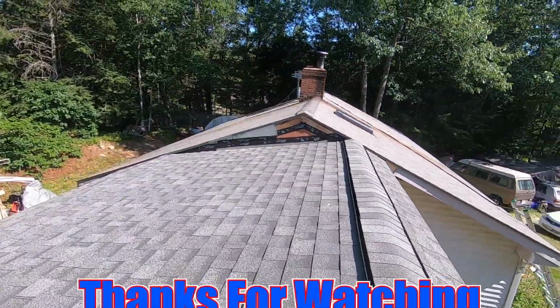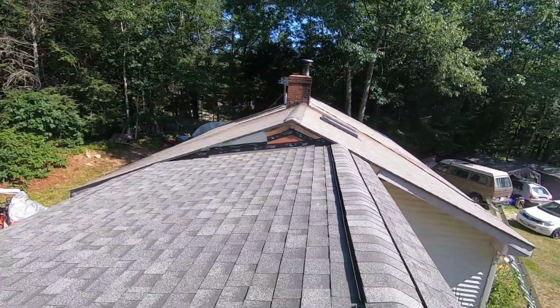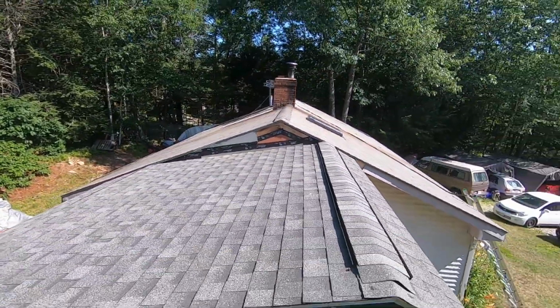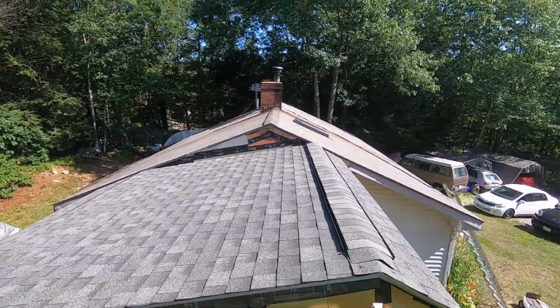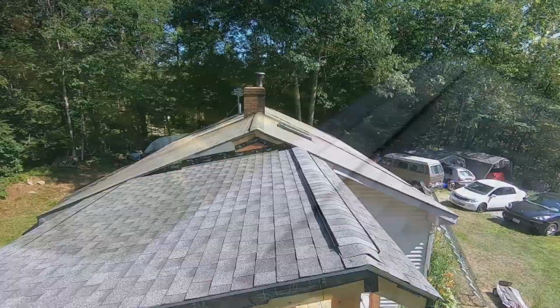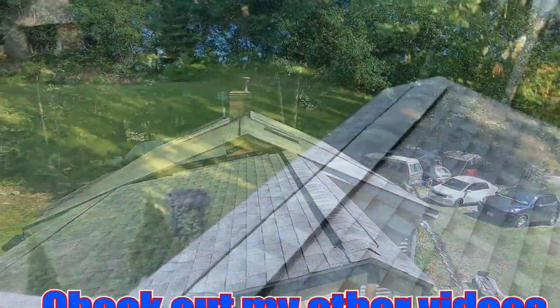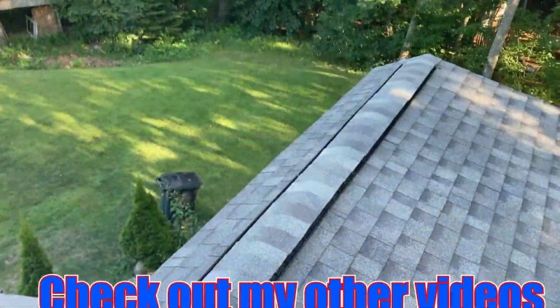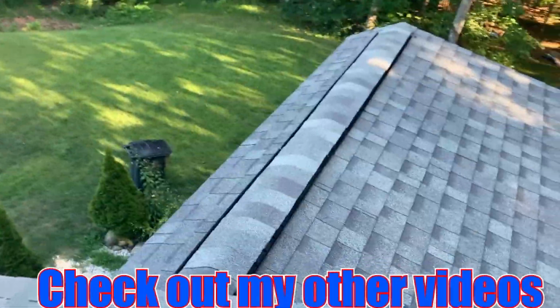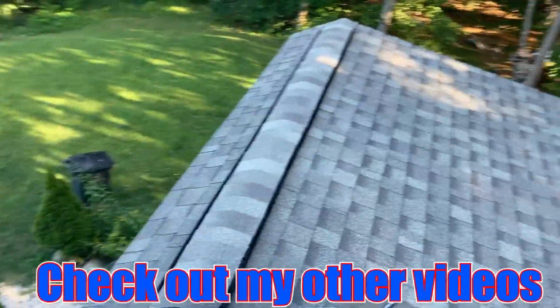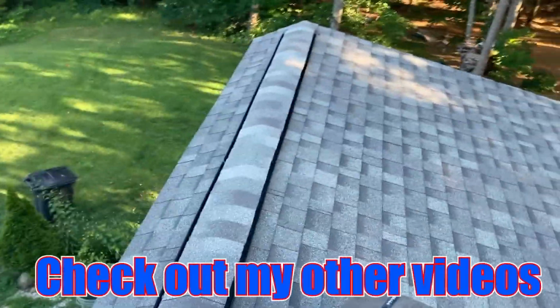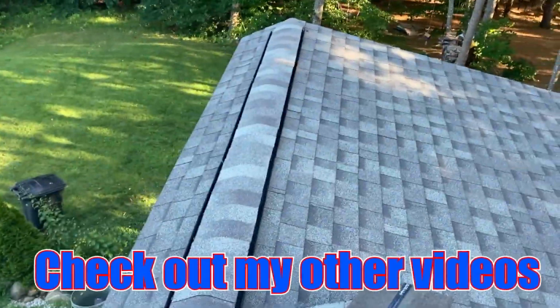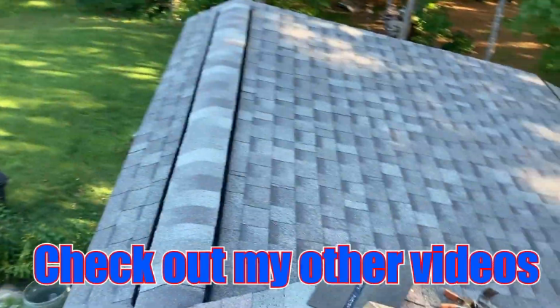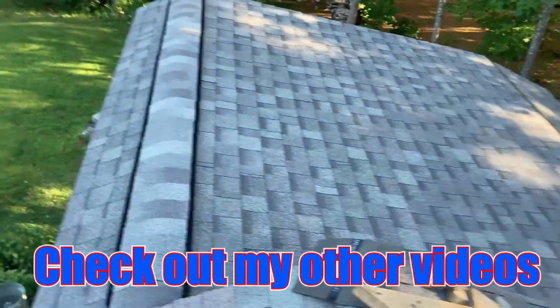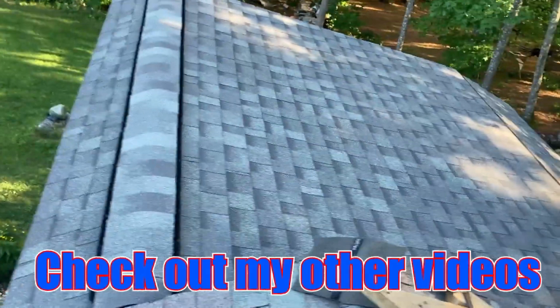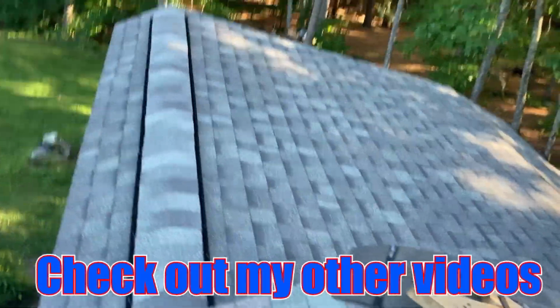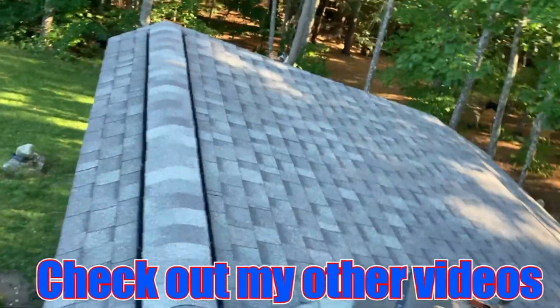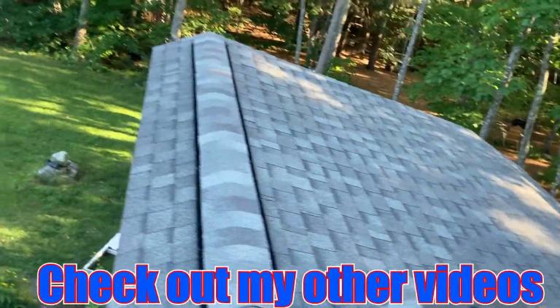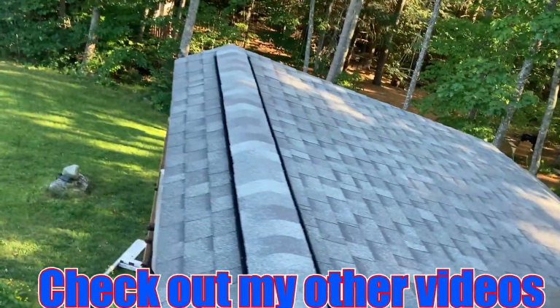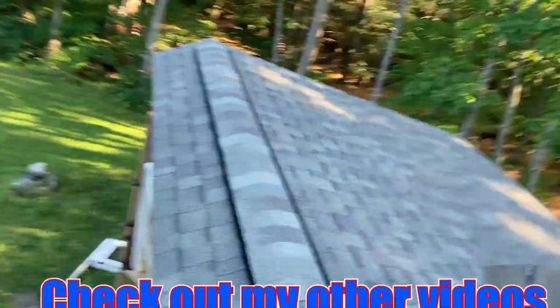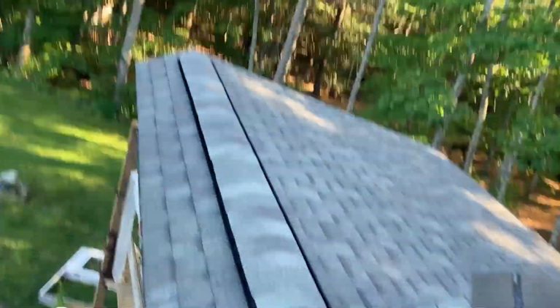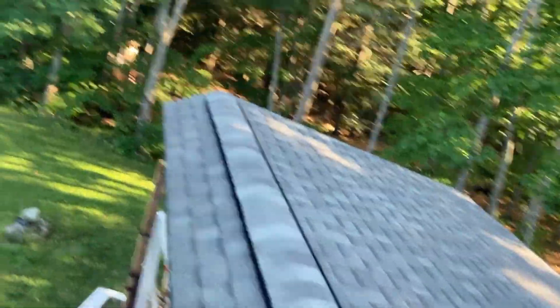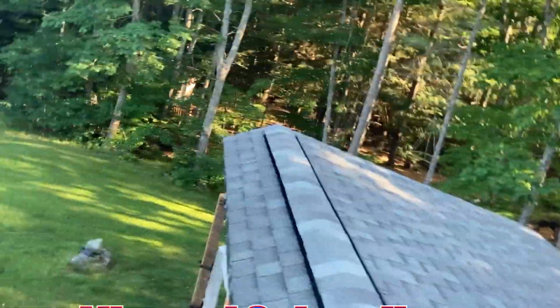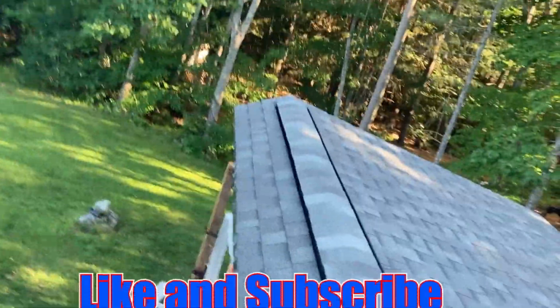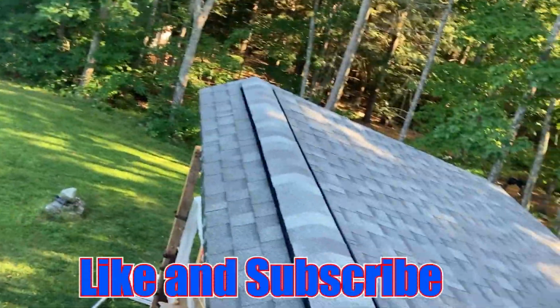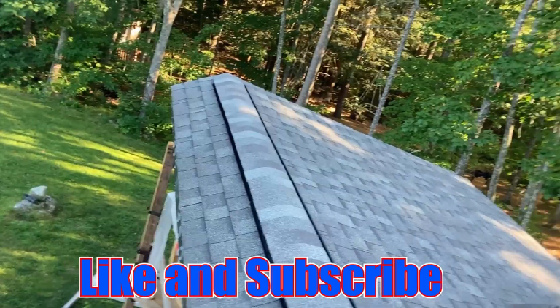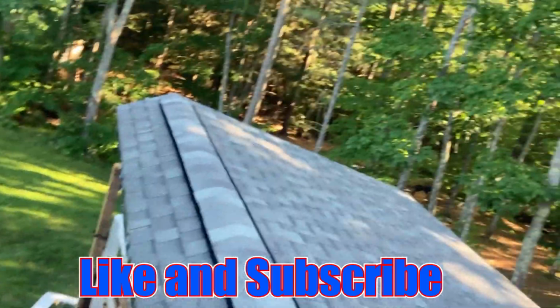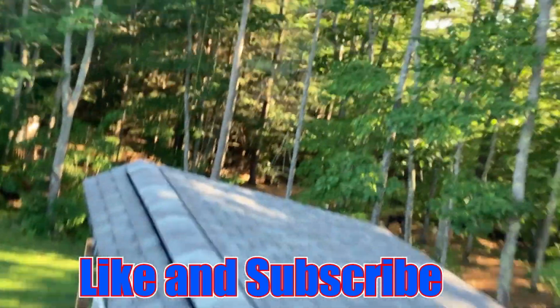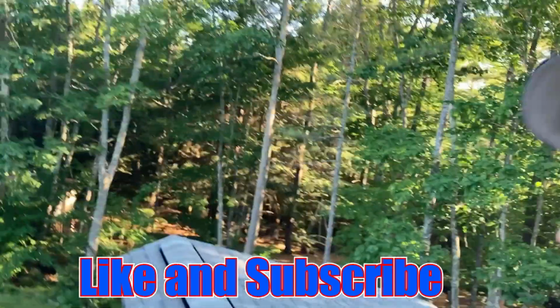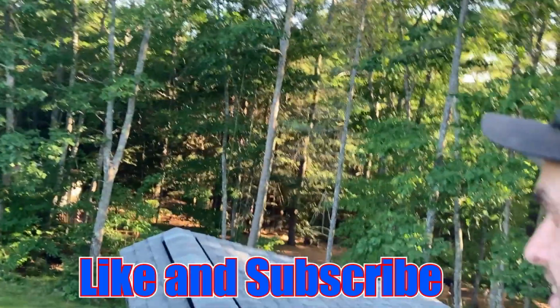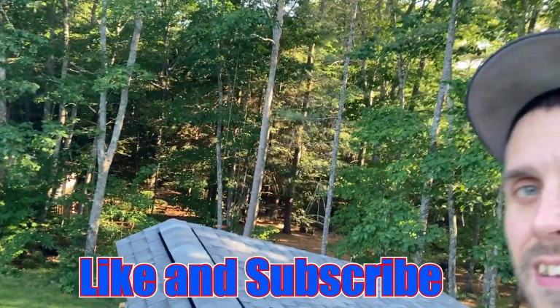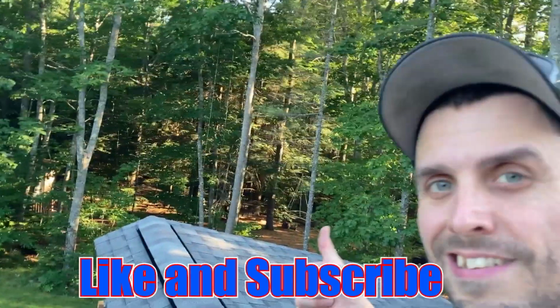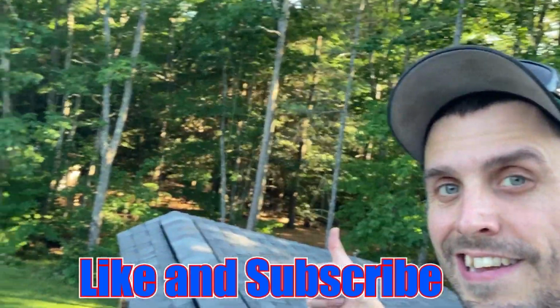If you guys like this video, make sure to check out the other videos in this series on this building, subscribe, hit the like button, and I'll catch you guys next time.